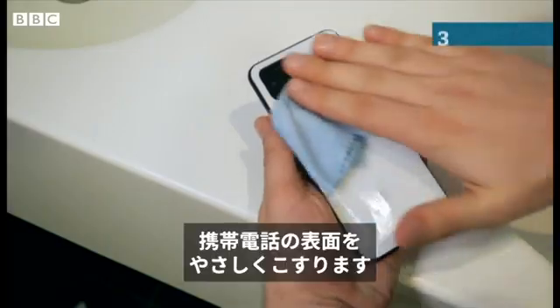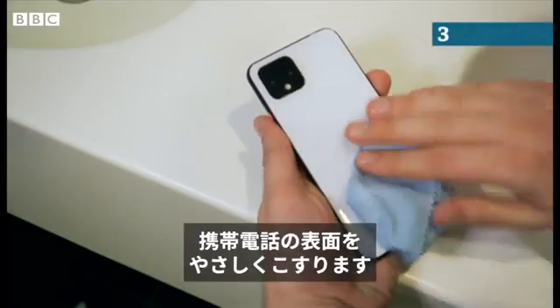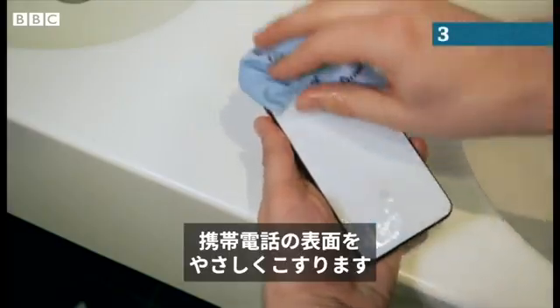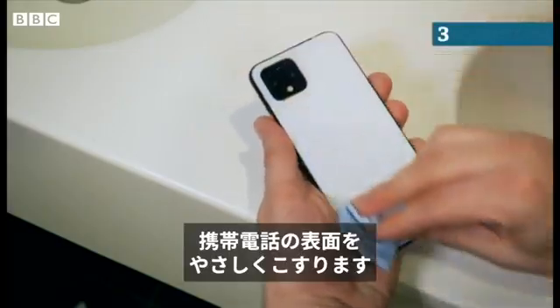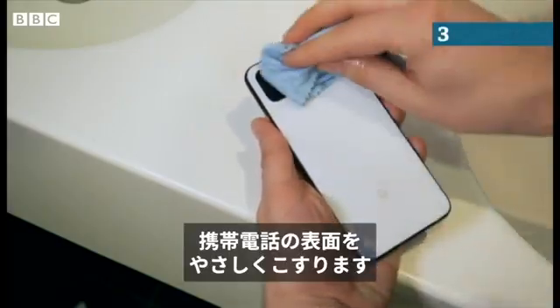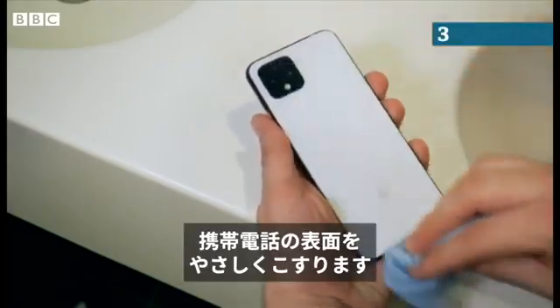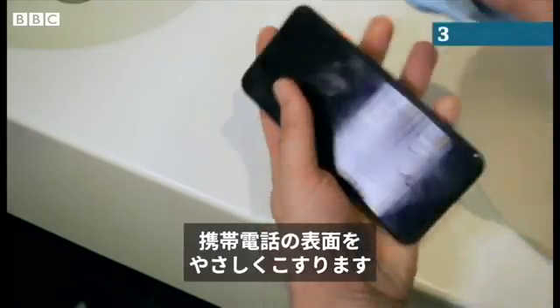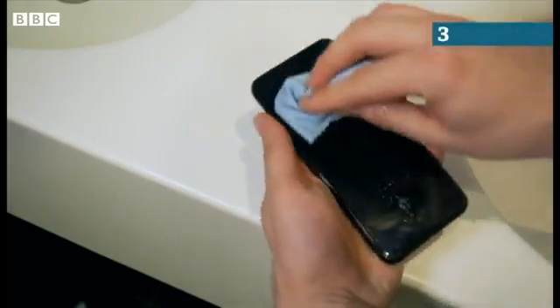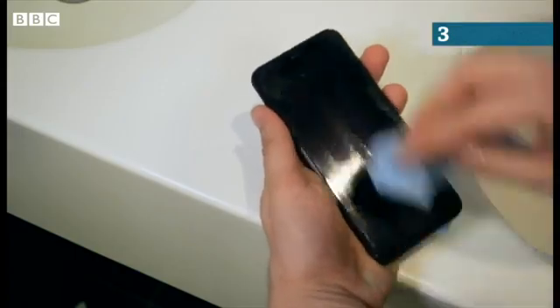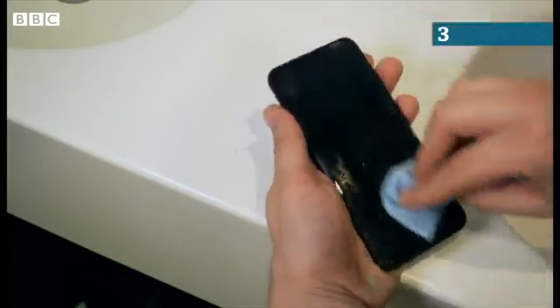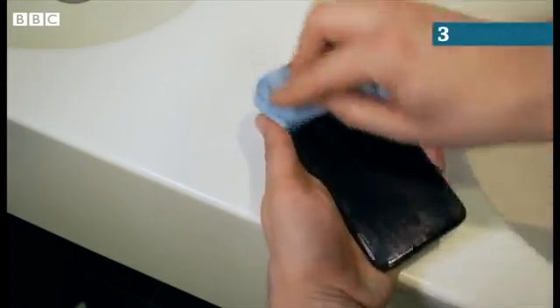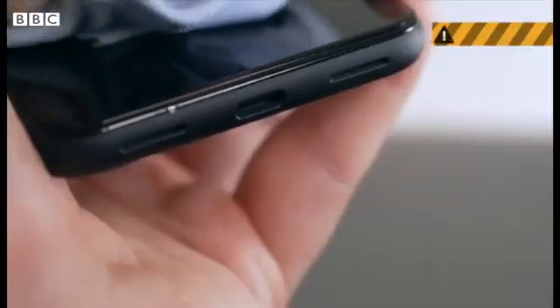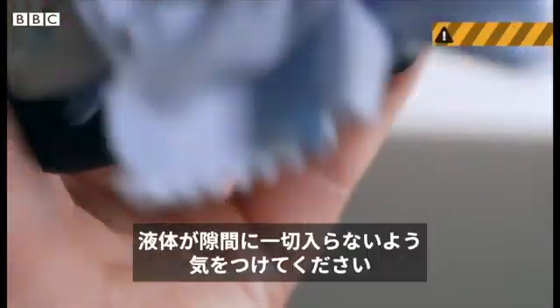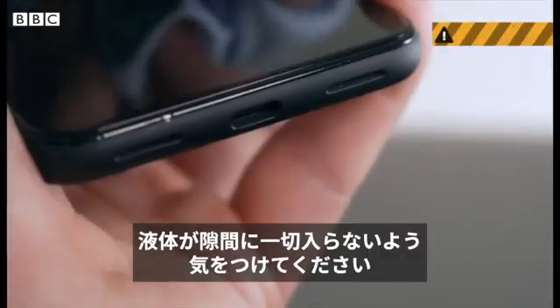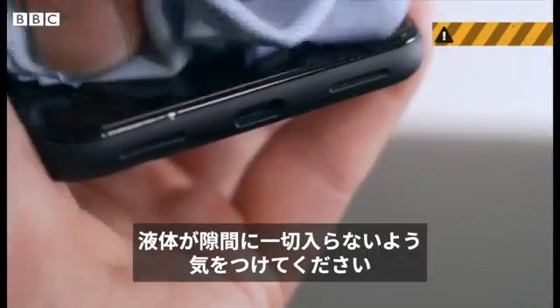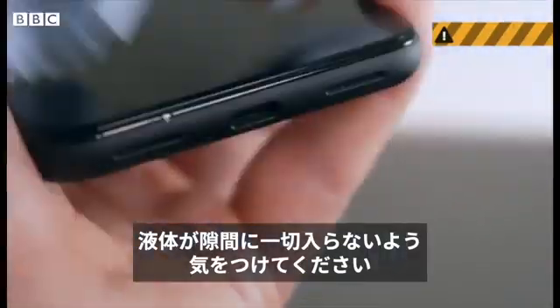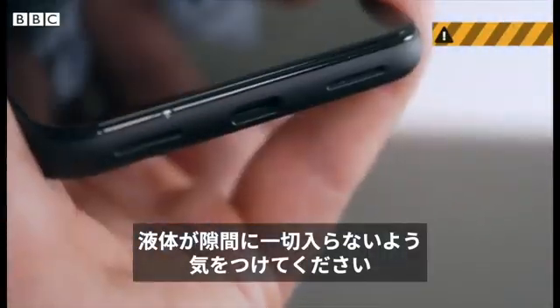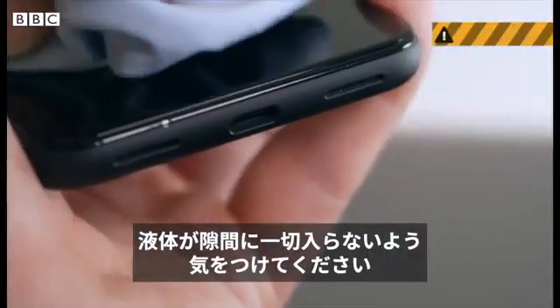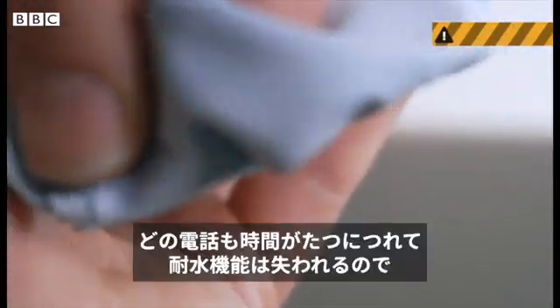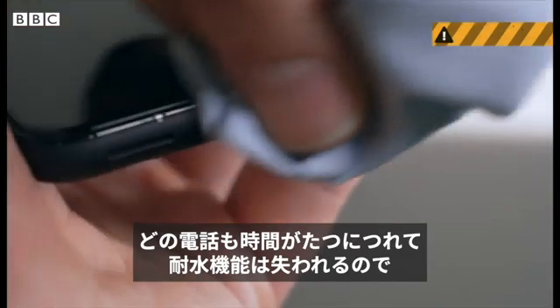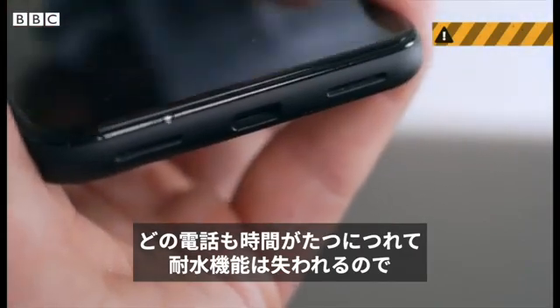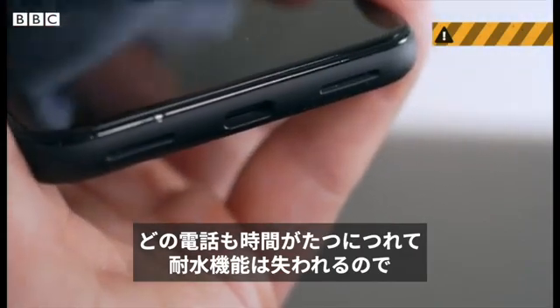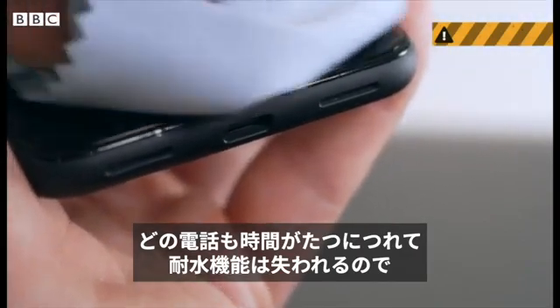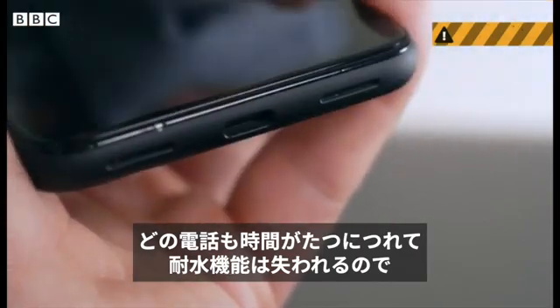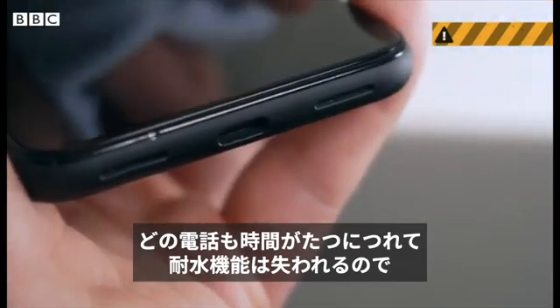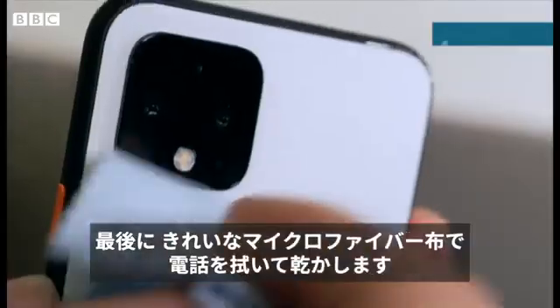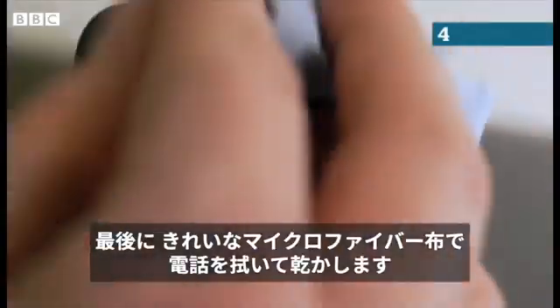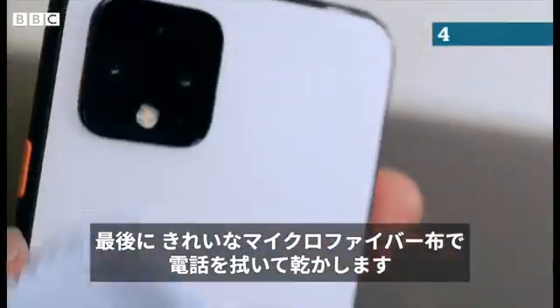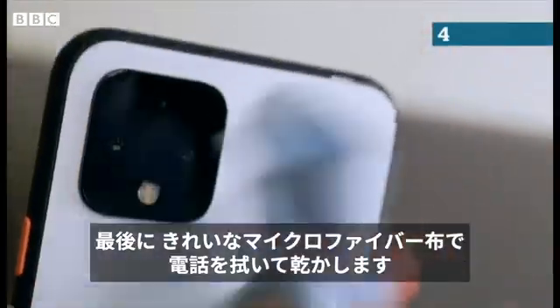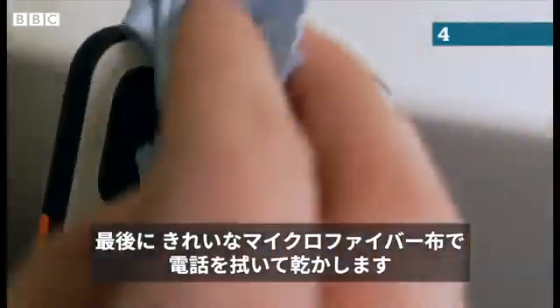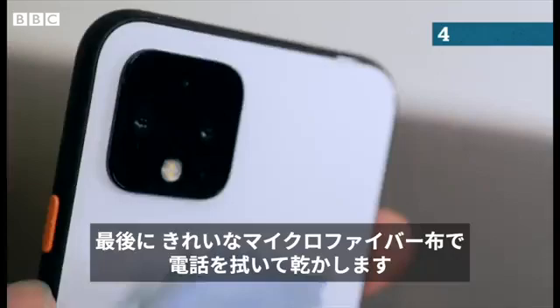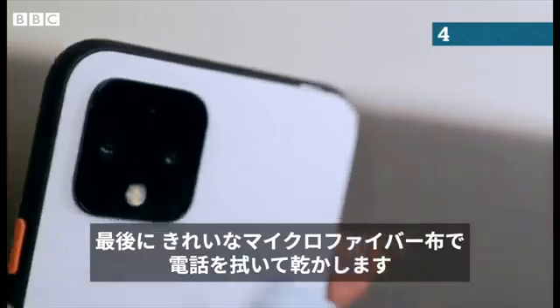Gently rub the surfaces of the phone with the damp cloth. Take care not to get moisture in any of the openings because even water resistant phones lose their protection over time. Finally, dry your phone with a clean microfiber cloth.